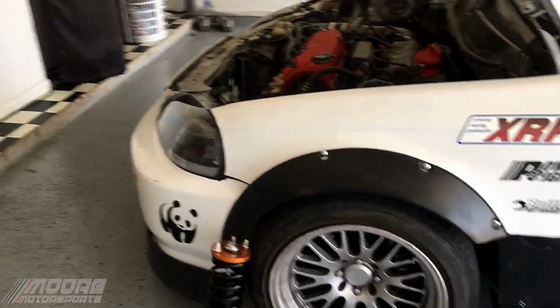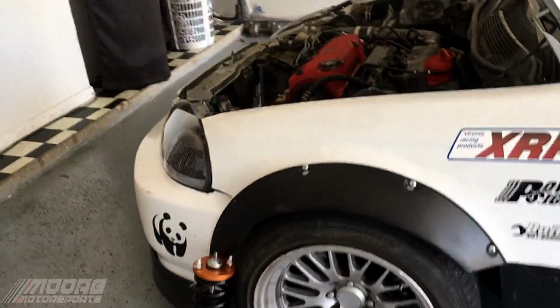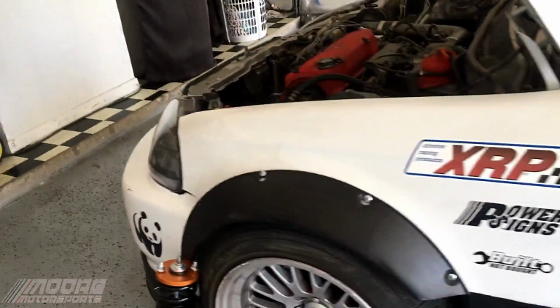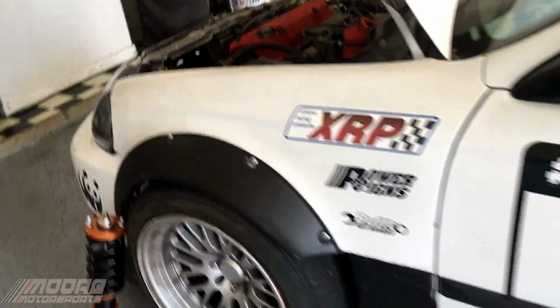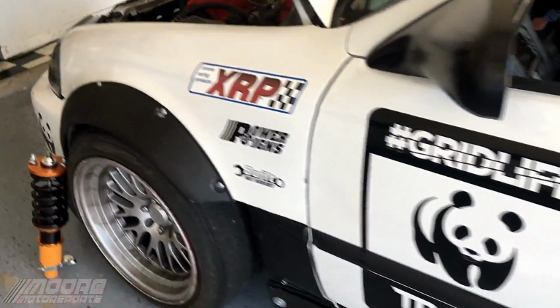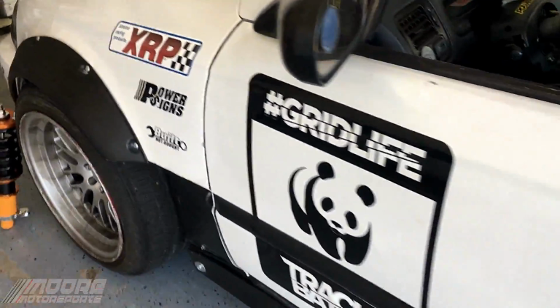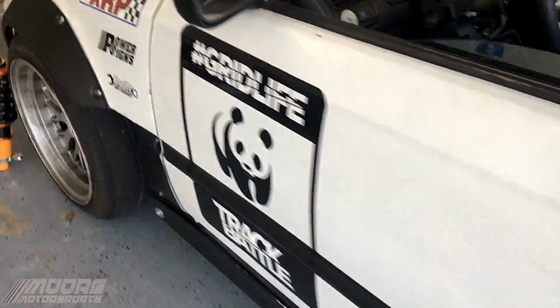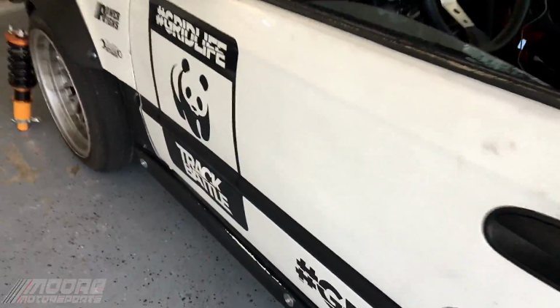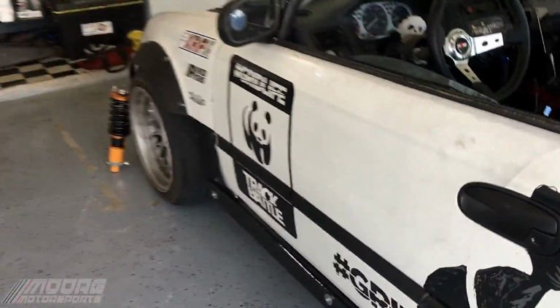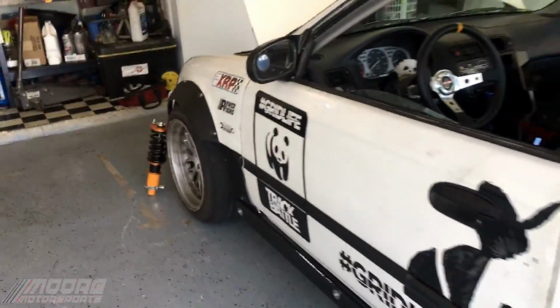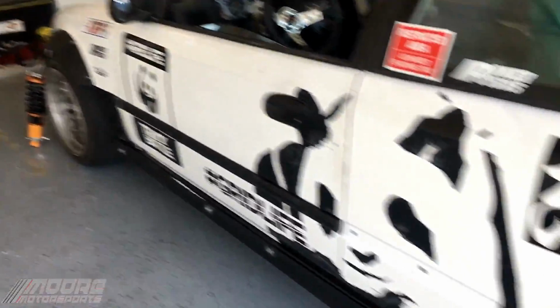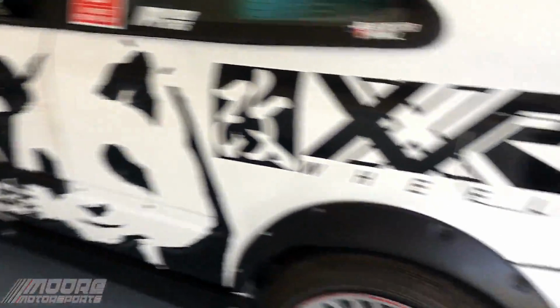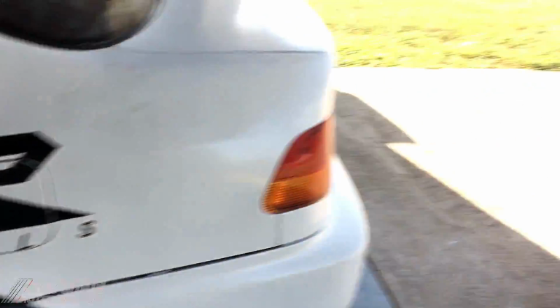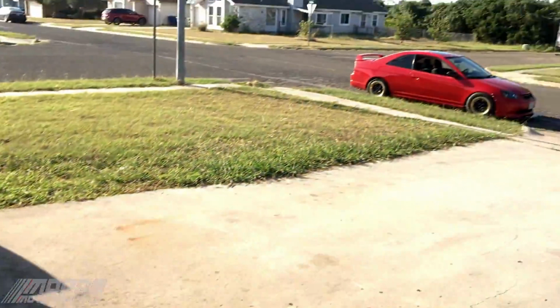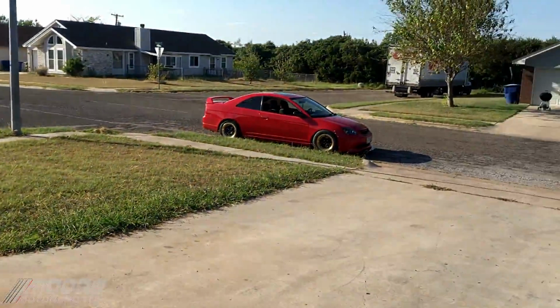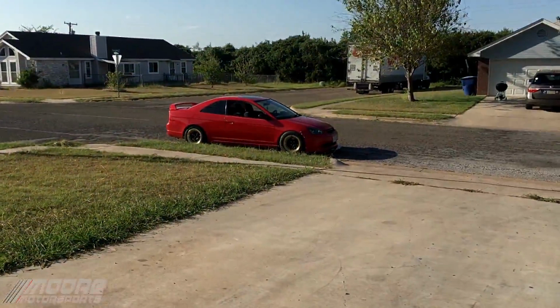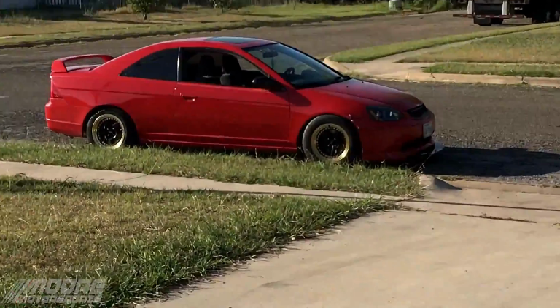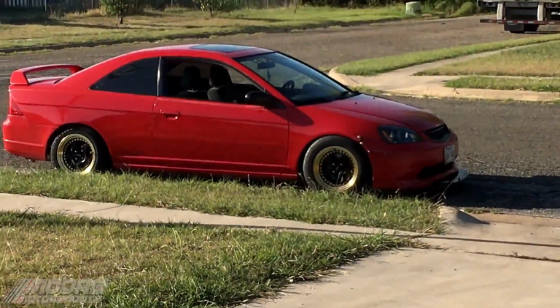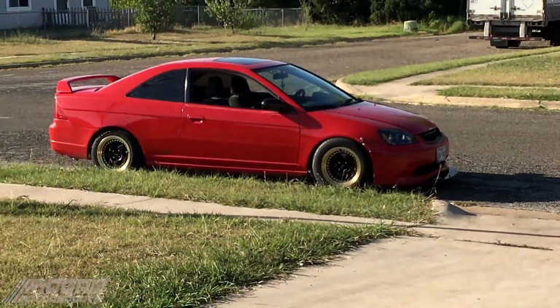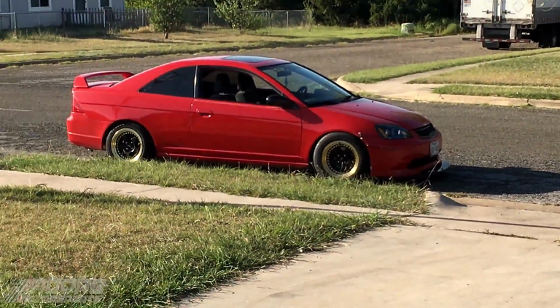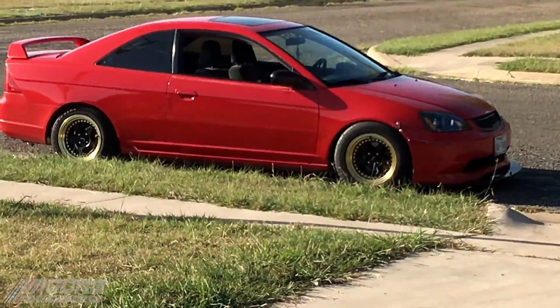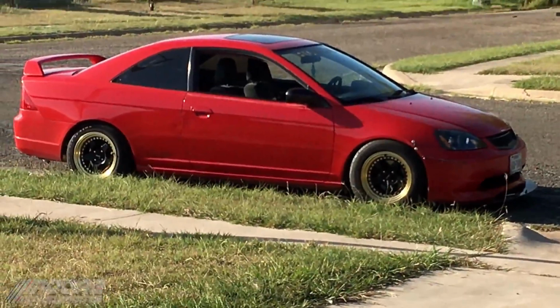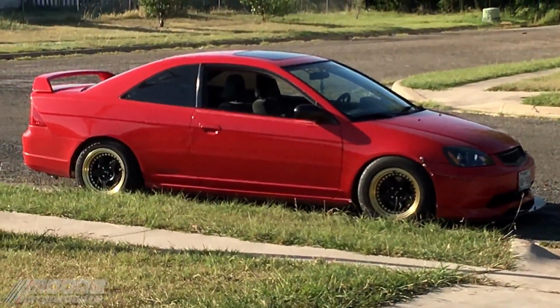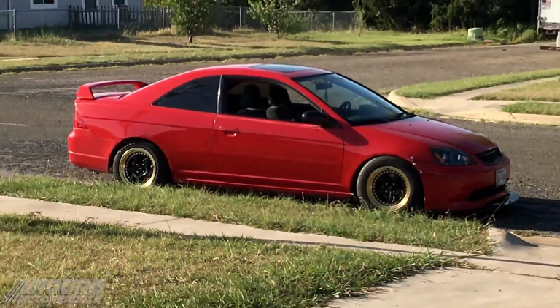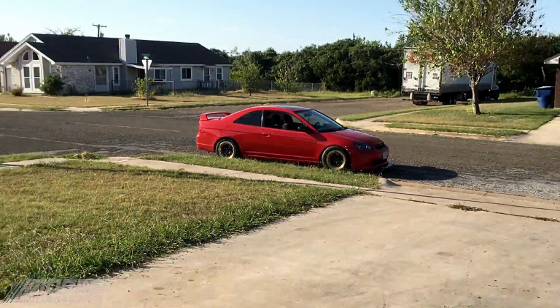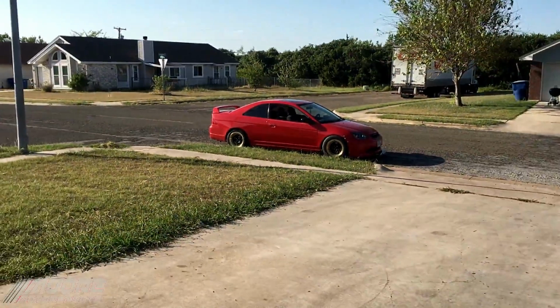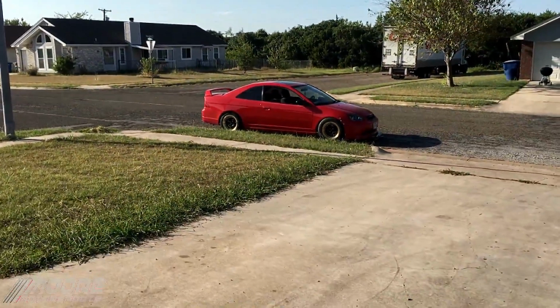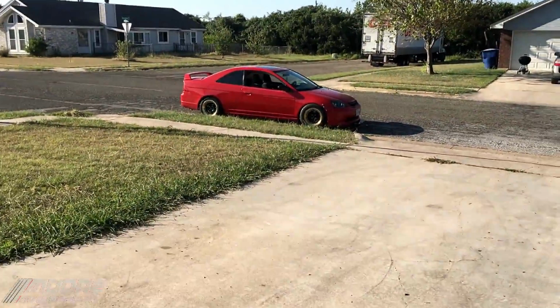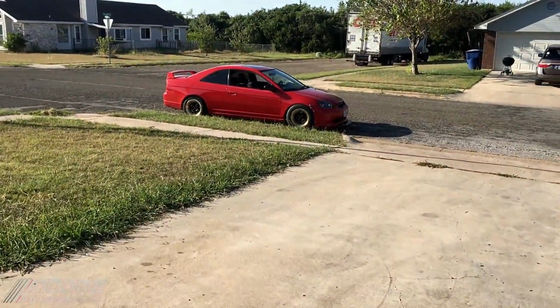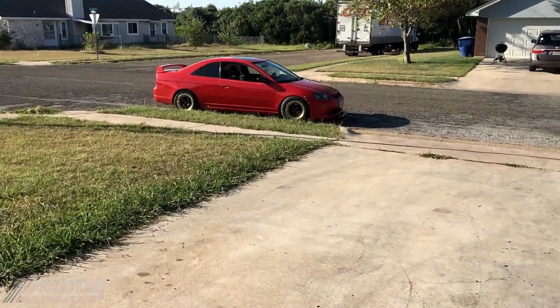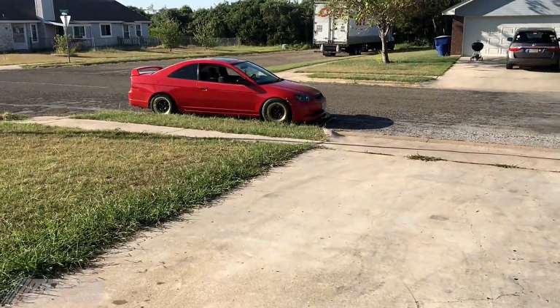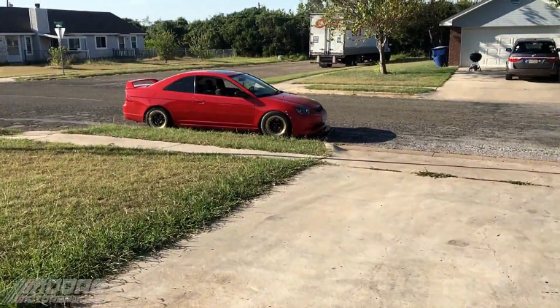But yeah, it's definitely holding up pretty good. And coming soon, I will be painting this red EM2 Civic — it's a 2002. It looks good from over here, but I'll get up close real quick so you guys can see.